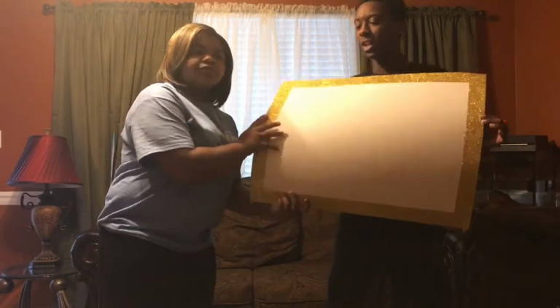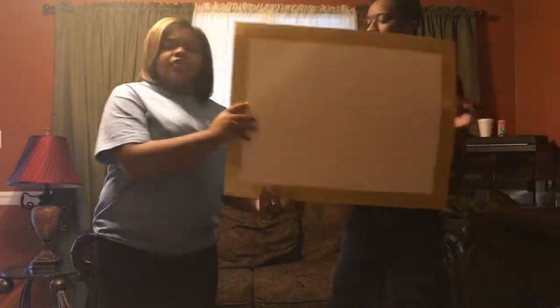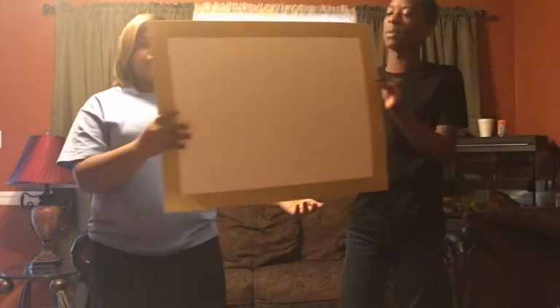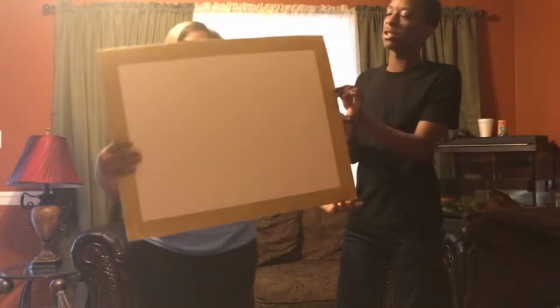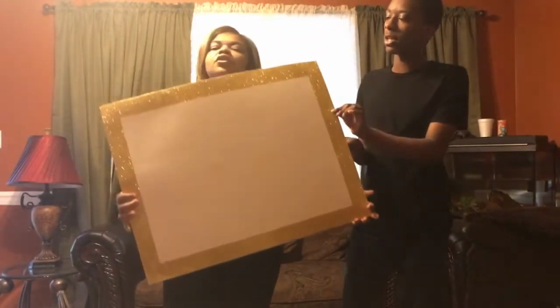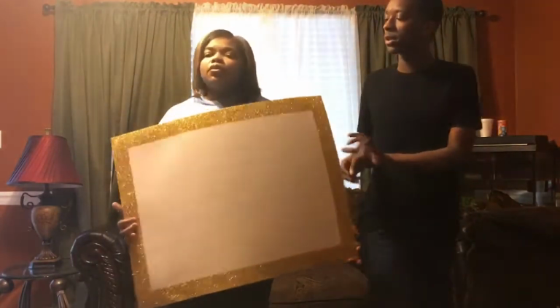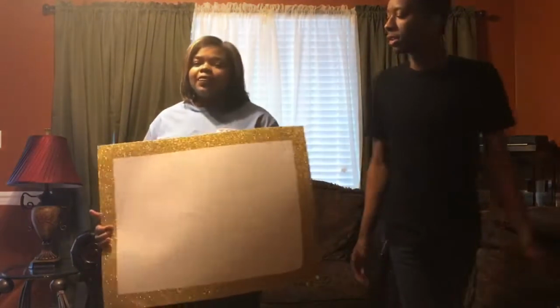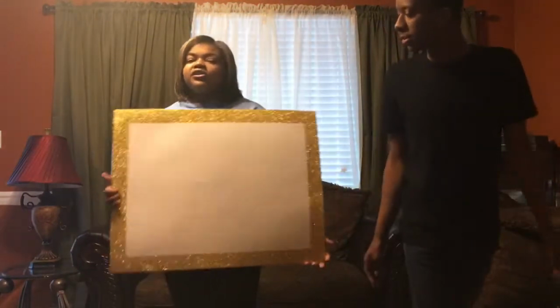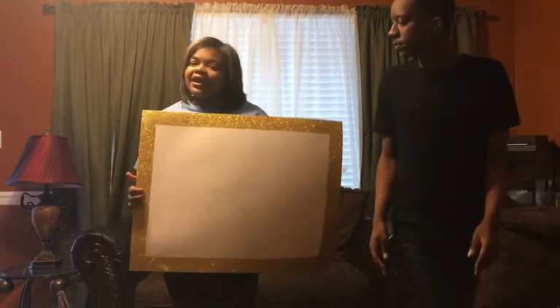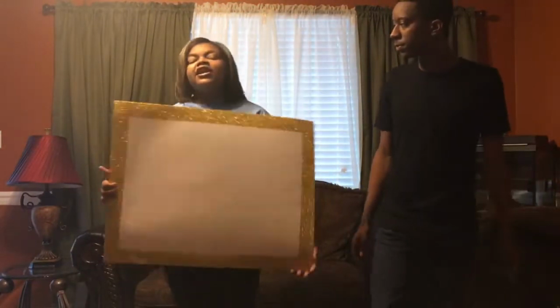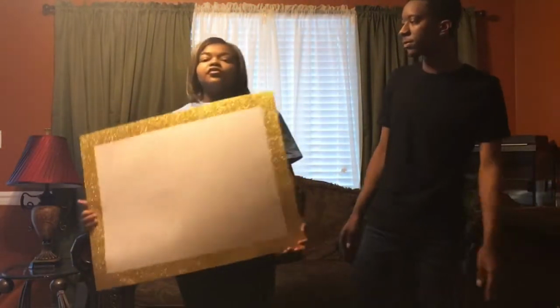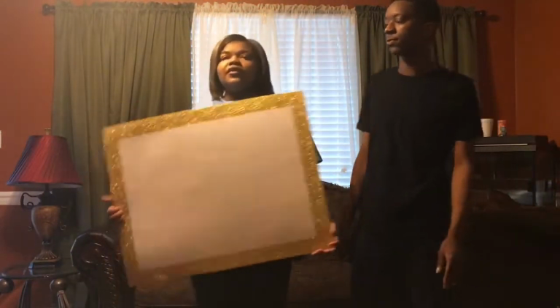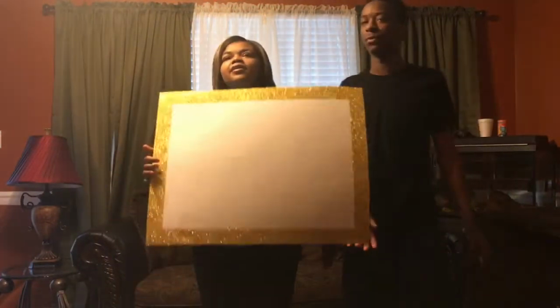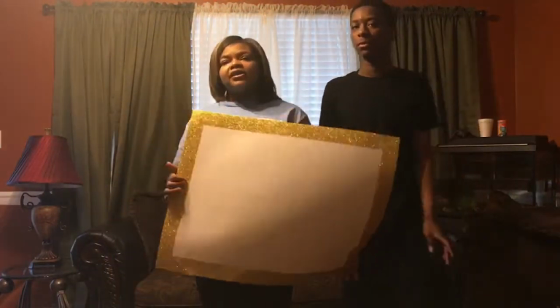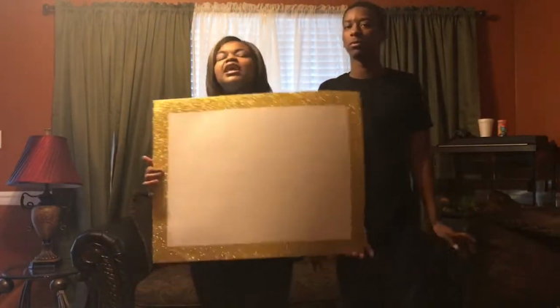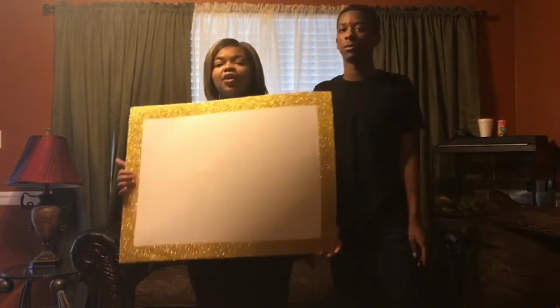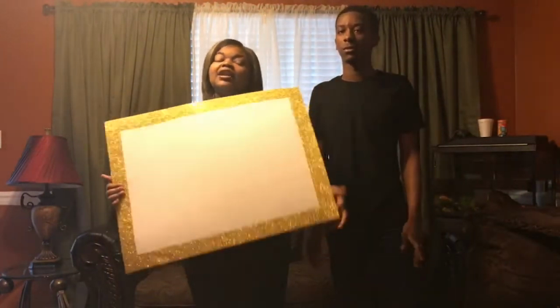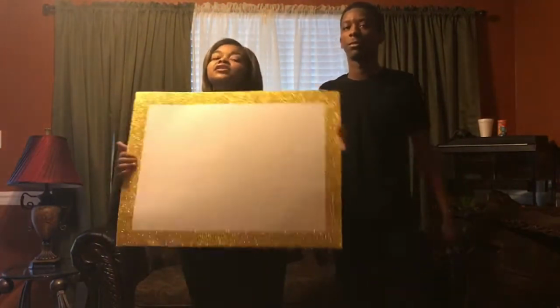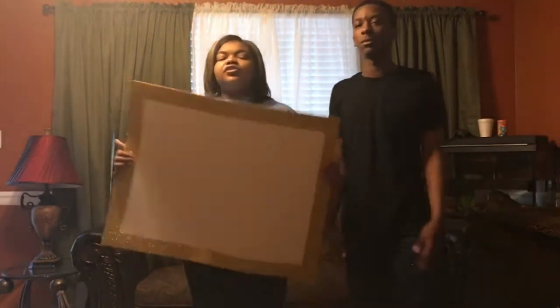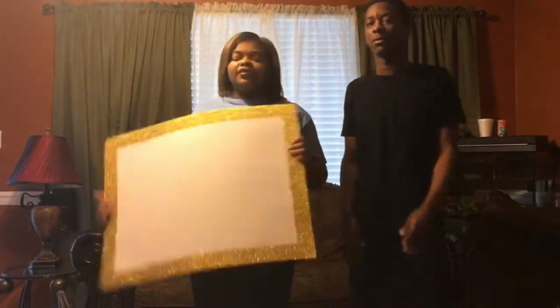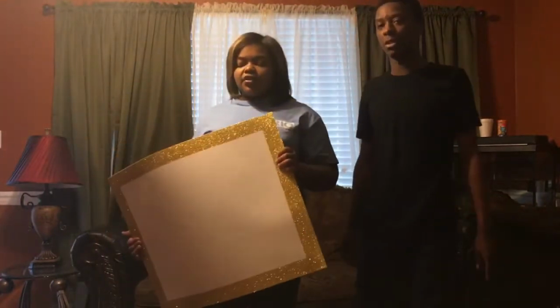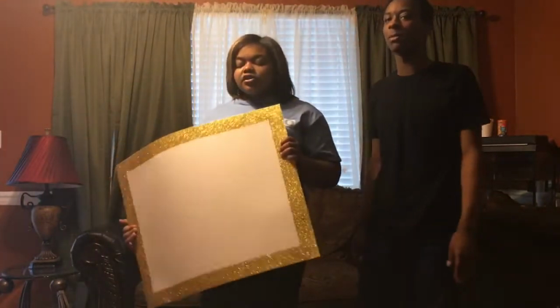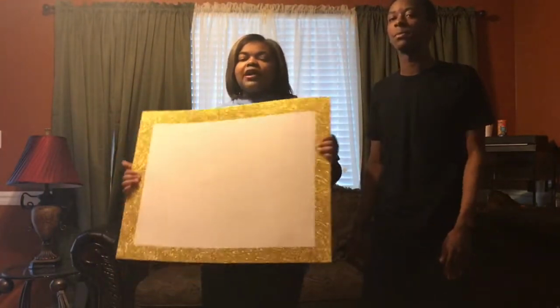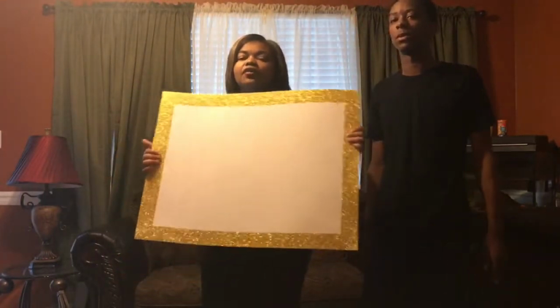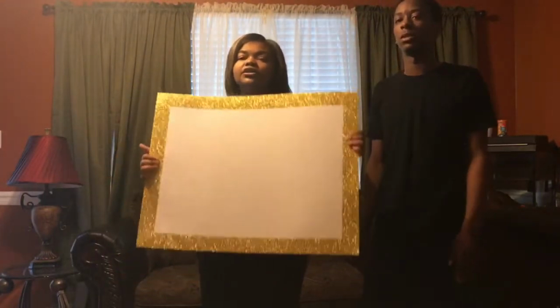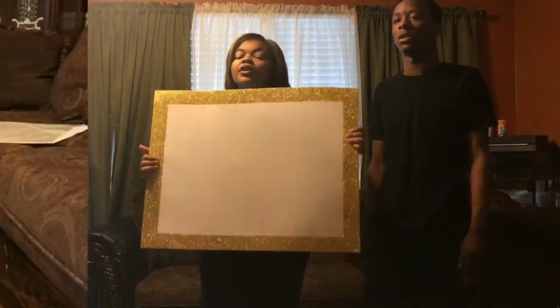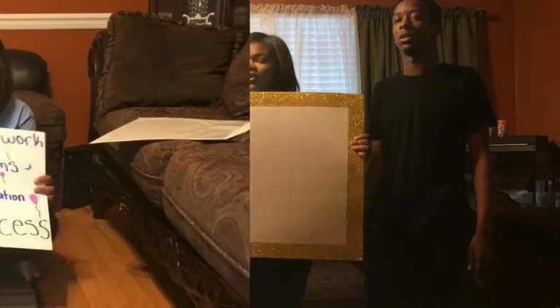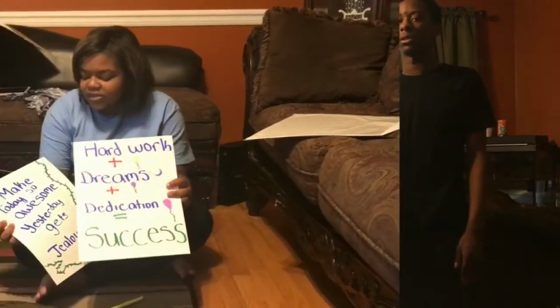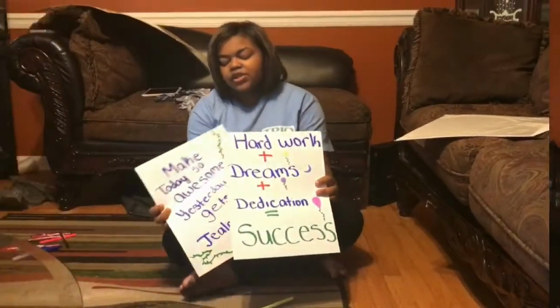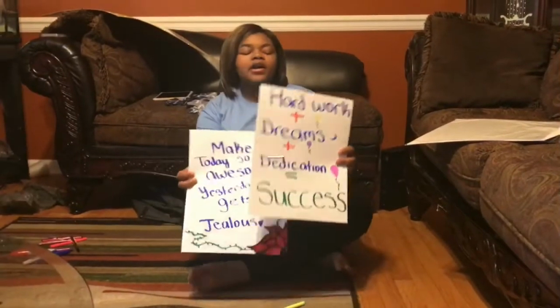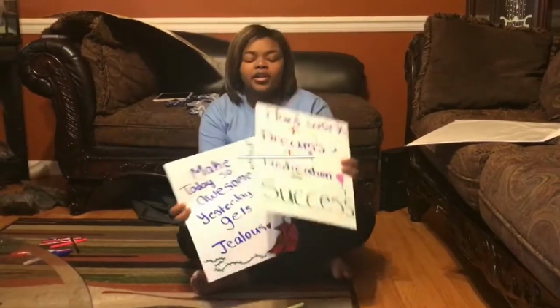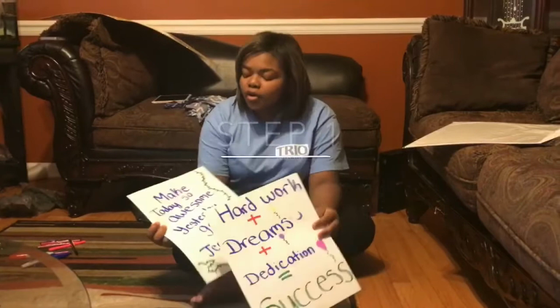And it didn't cost that much, so it was worth it. The prices will be in the video, so if you want to find out the prices and how we did it, stay tuned. So without further ado, we're making the stuff to go around our glitter board.